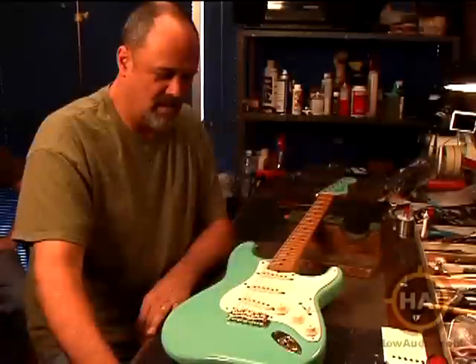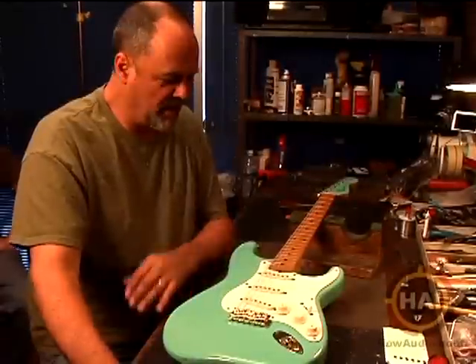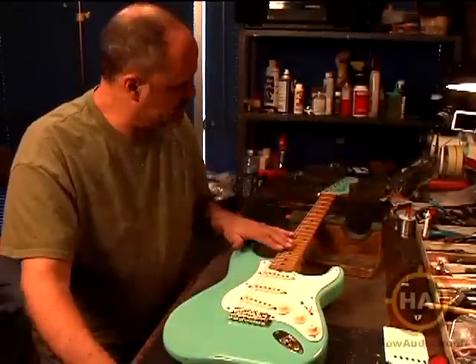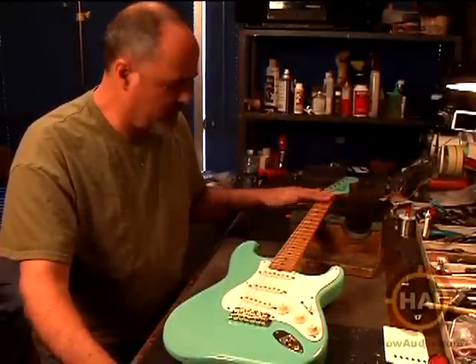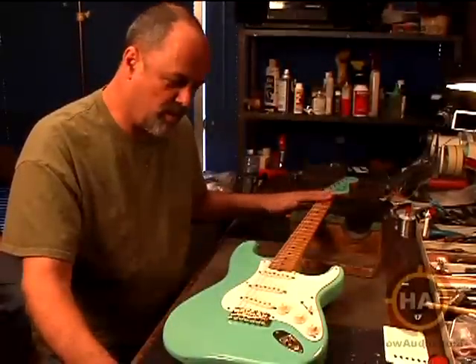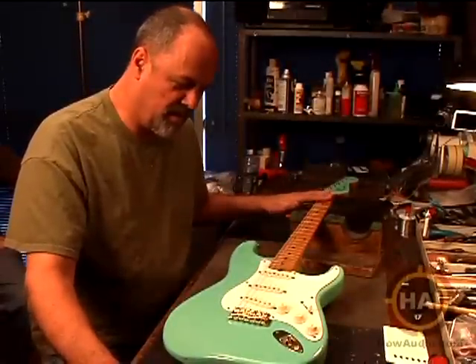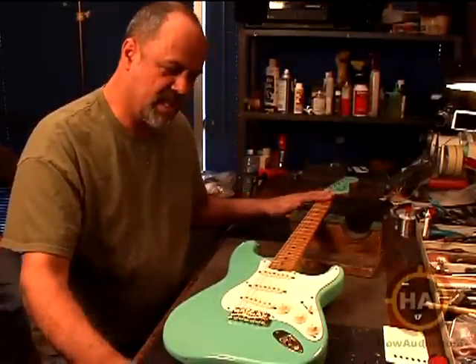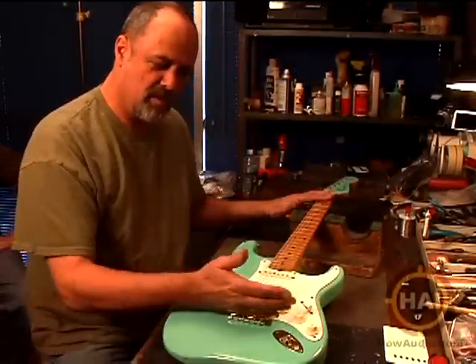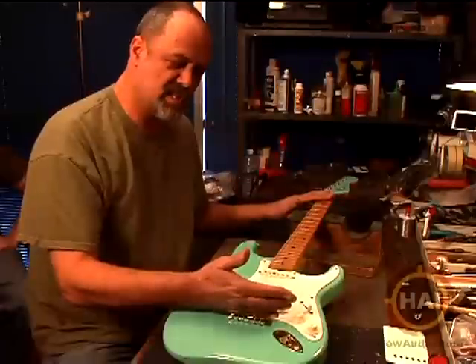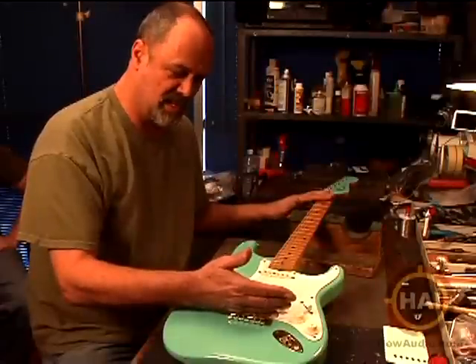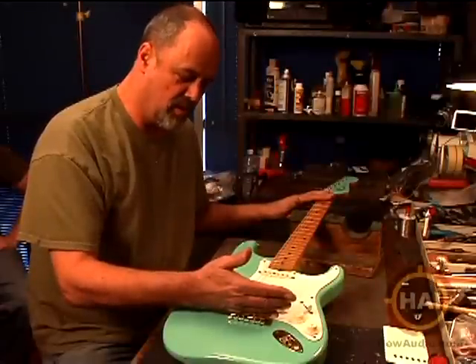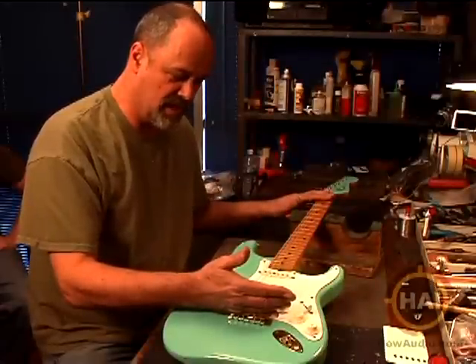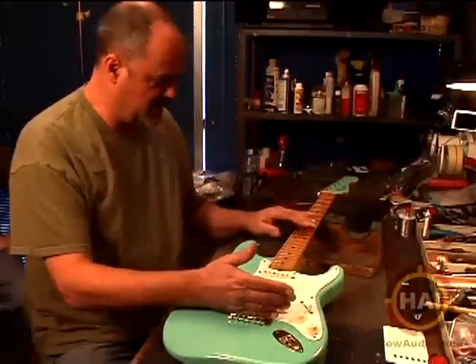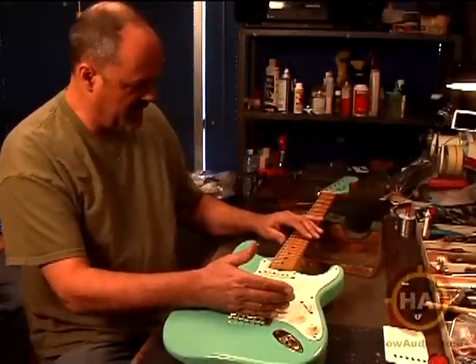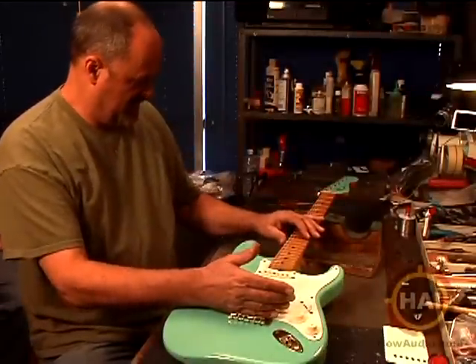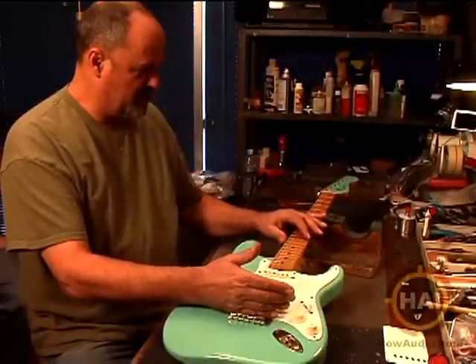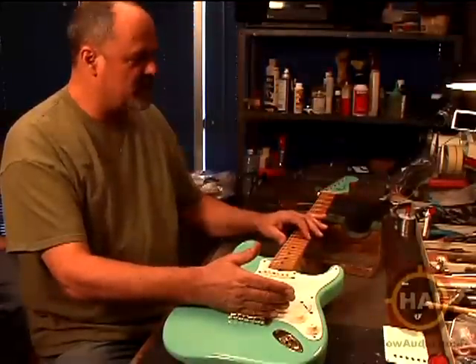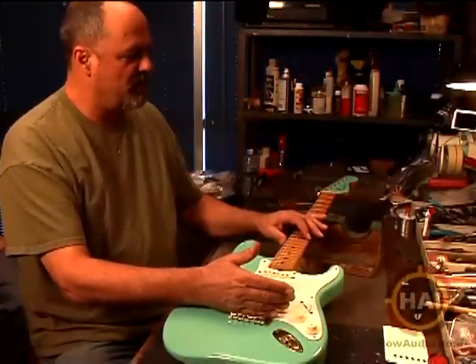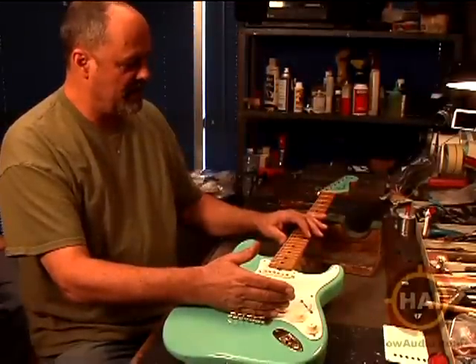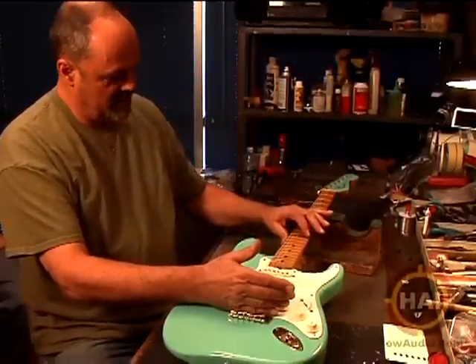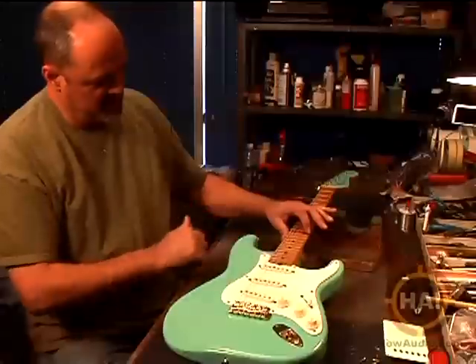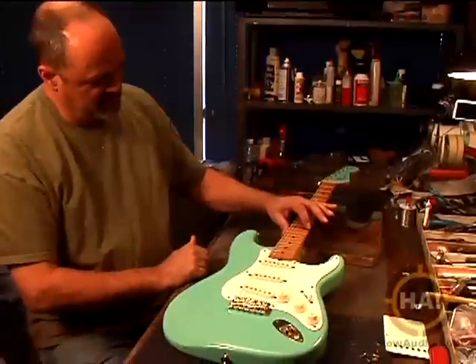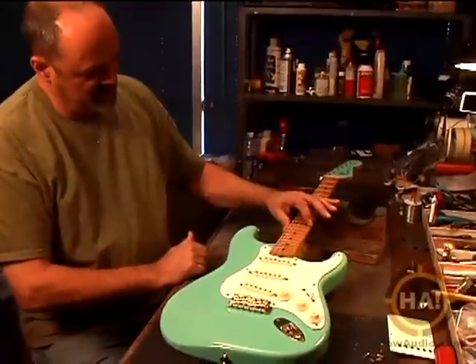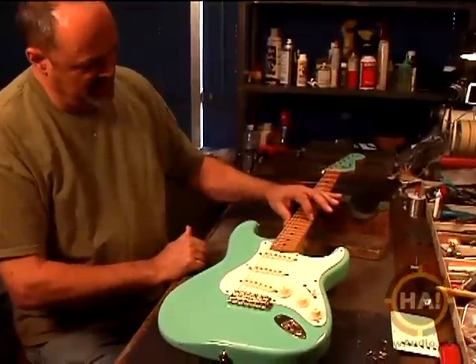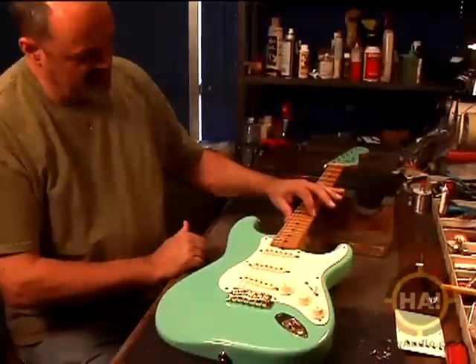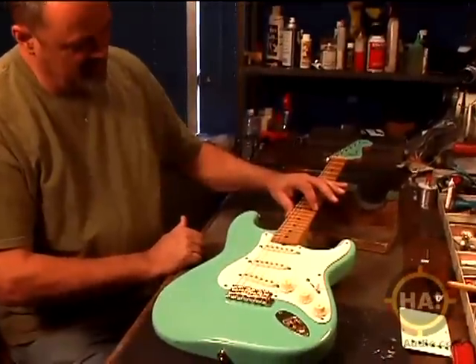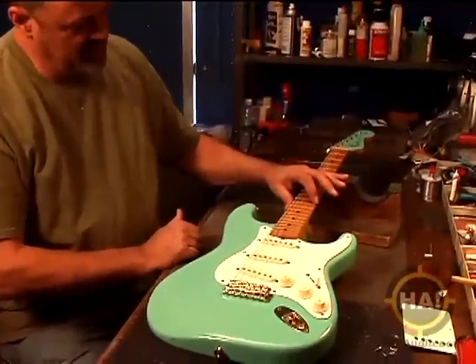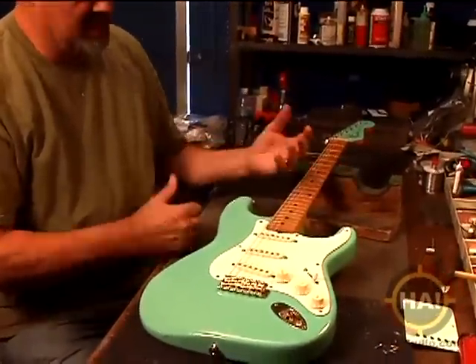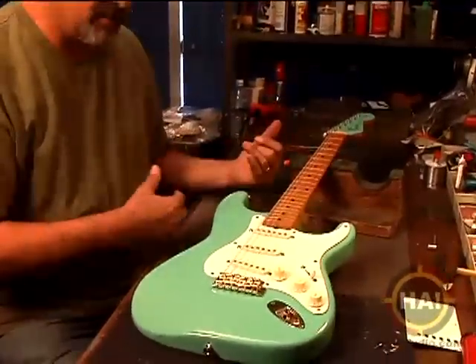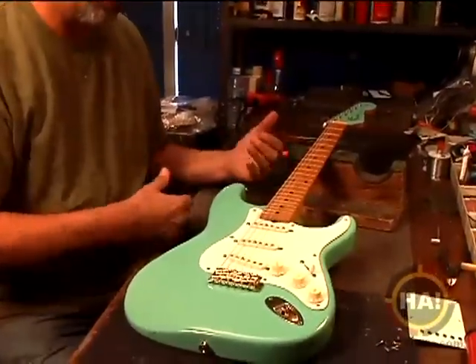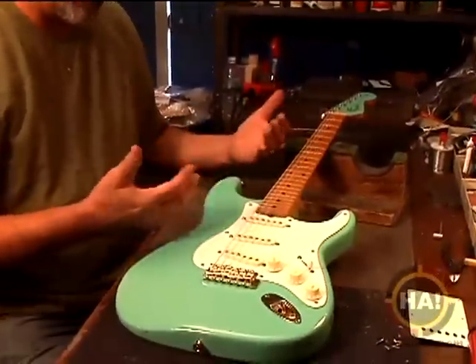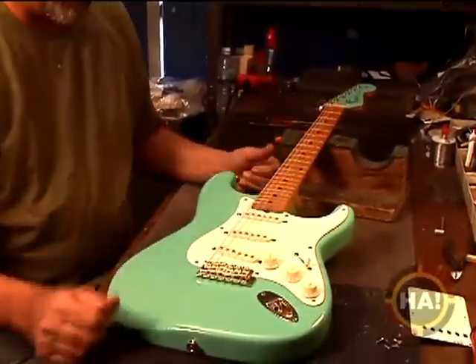Okay, now we've got the neck pretty much where we want it. The next step would be to adjust the action at the bridge, and the action would be generally measured at the 12th fret. Right now you can see it's a little bit high here, and we'd like to get it down where it's comfortable to play, but it's not buzzing.